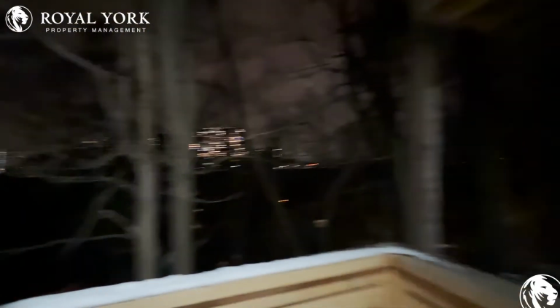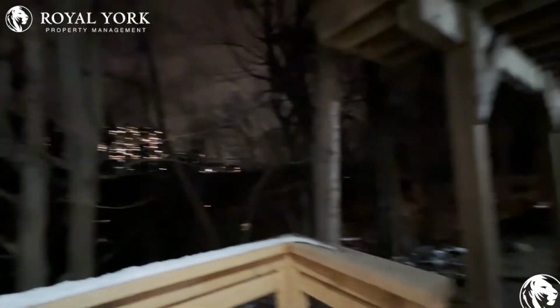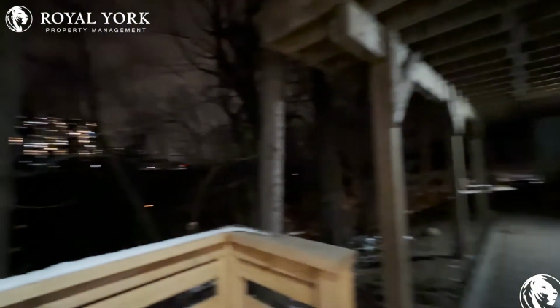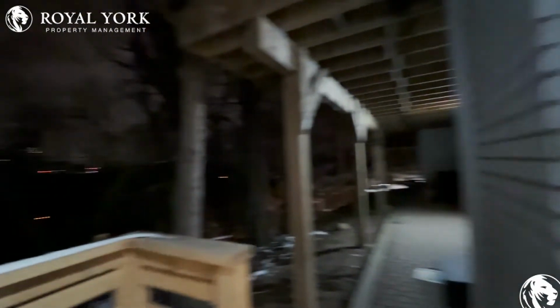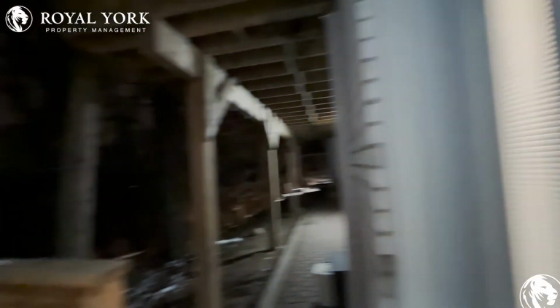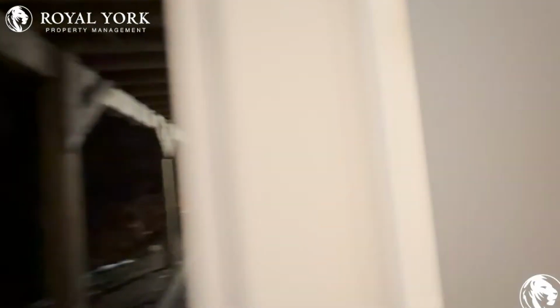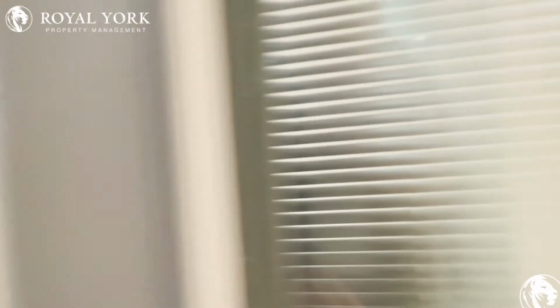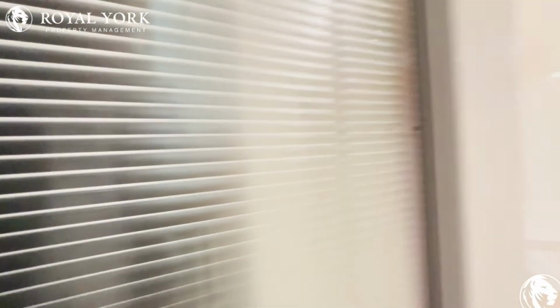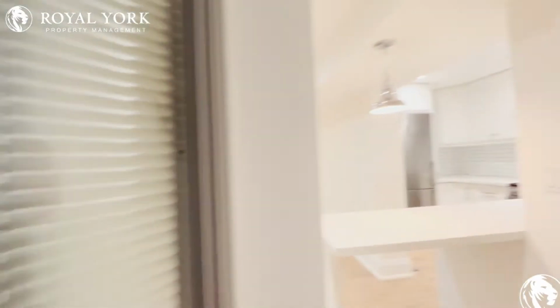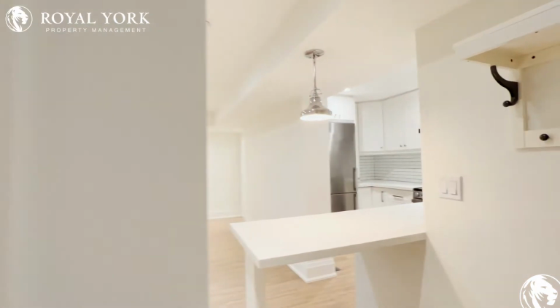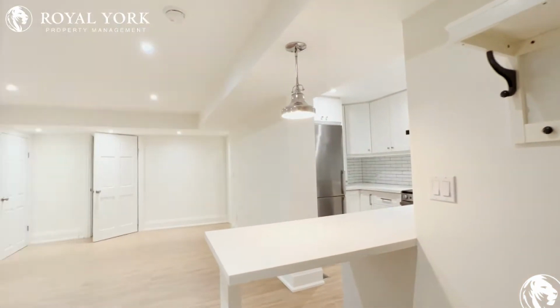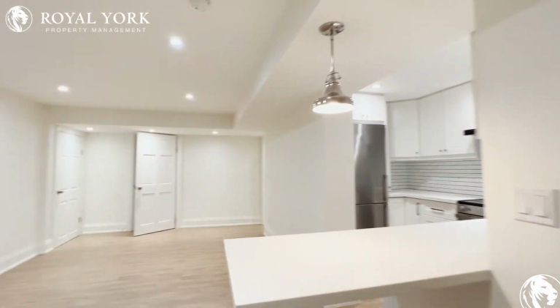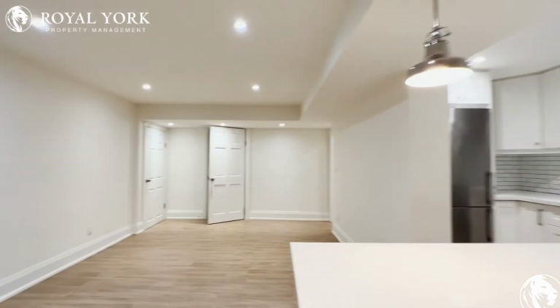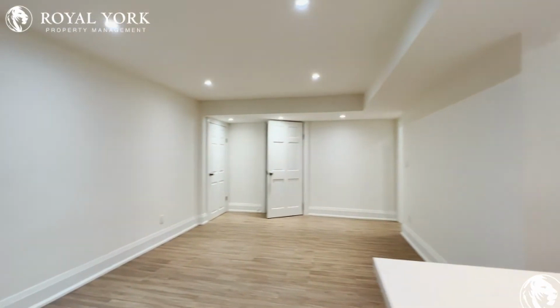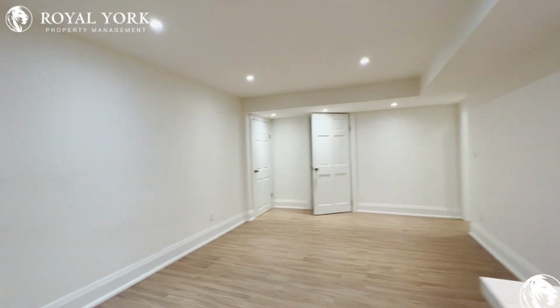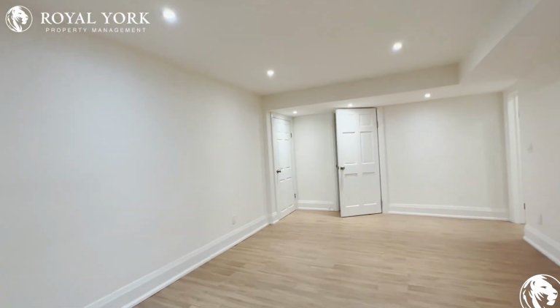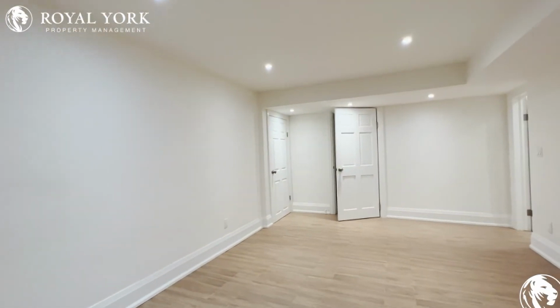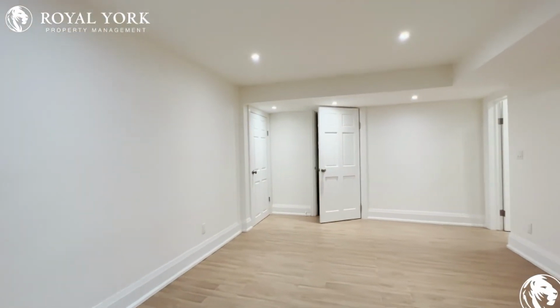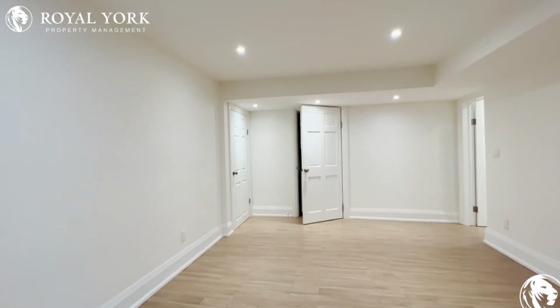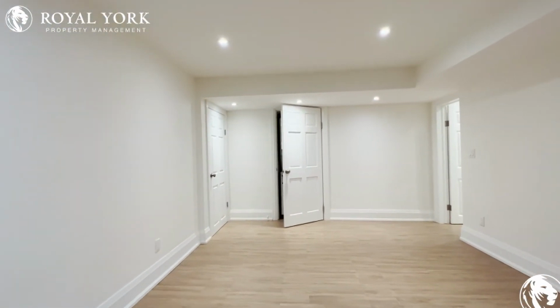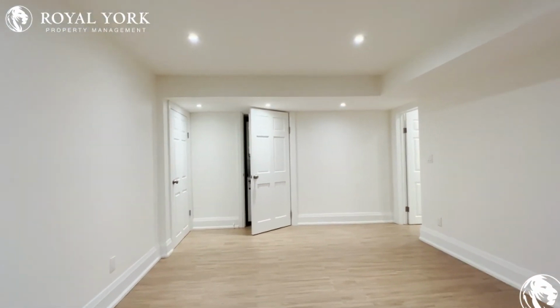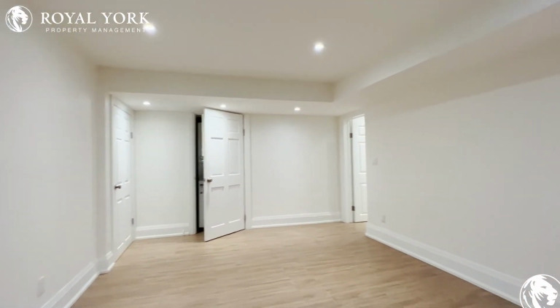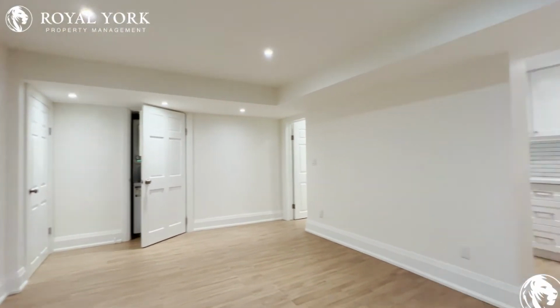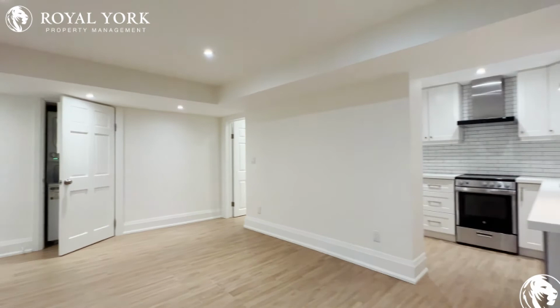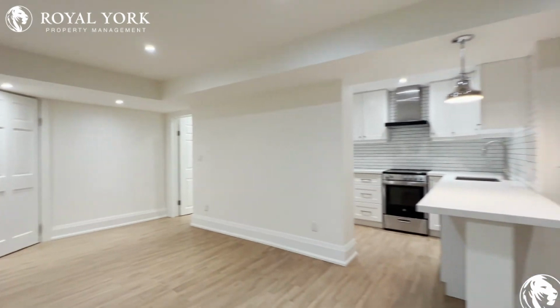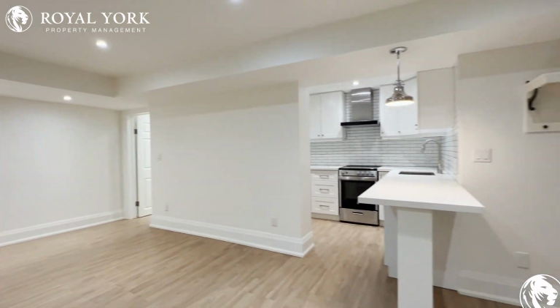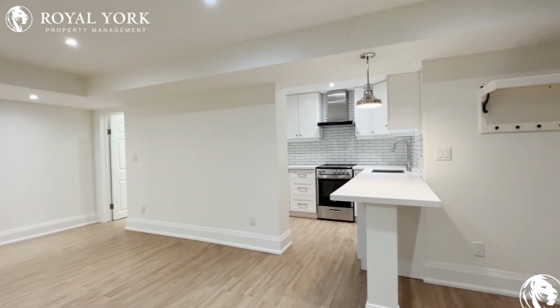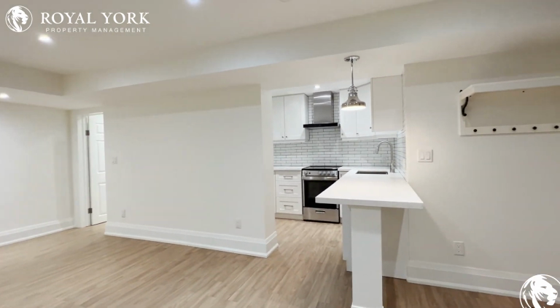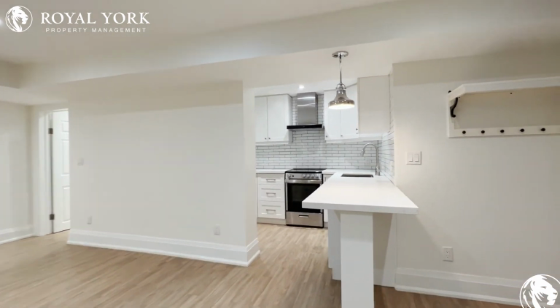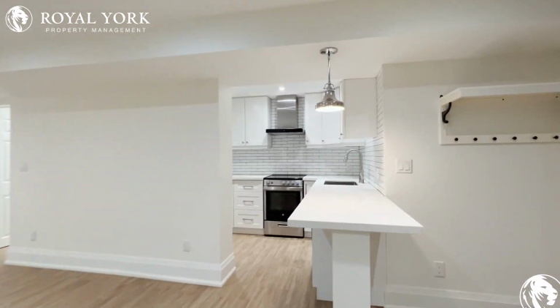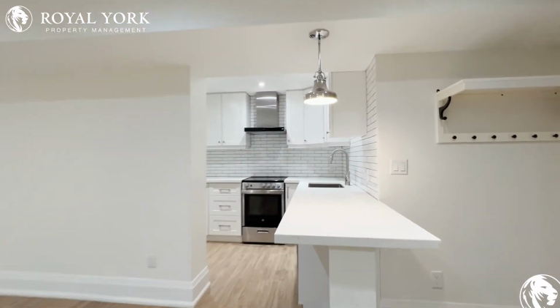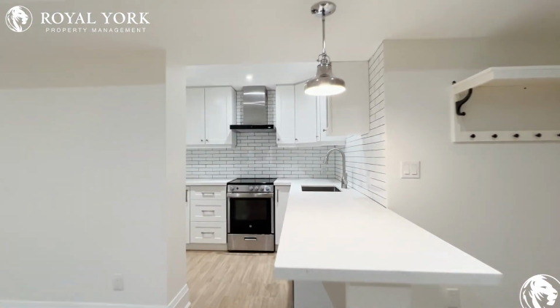If you're interested in booking a showing to come and view this place, feel free to contact us at Royal Your Property Management 24 hours a day, seven days a week. We'd be more than happy to show you. Thank you very much.